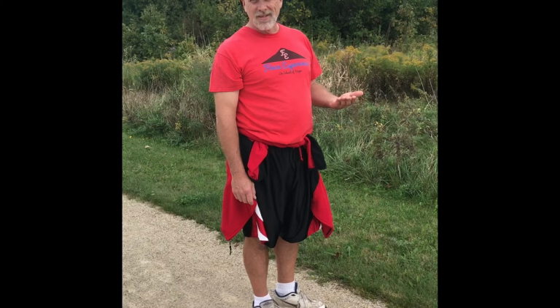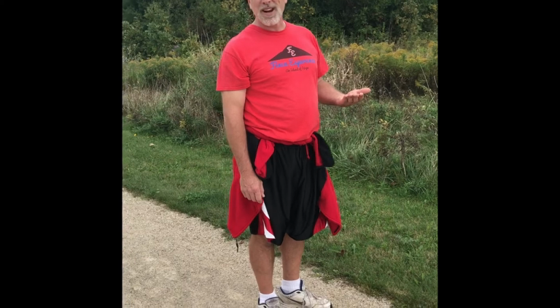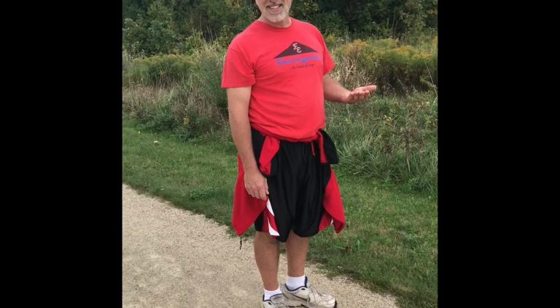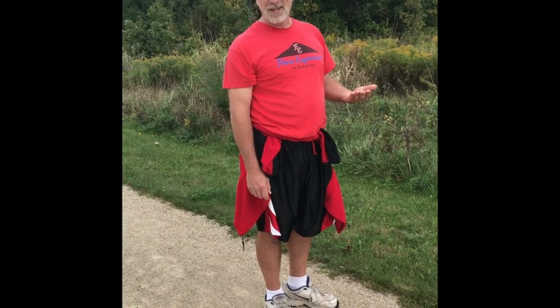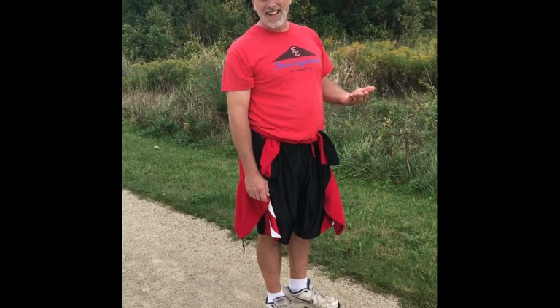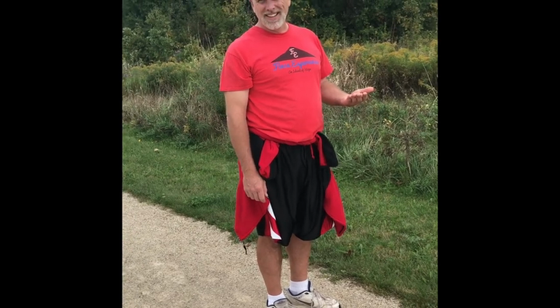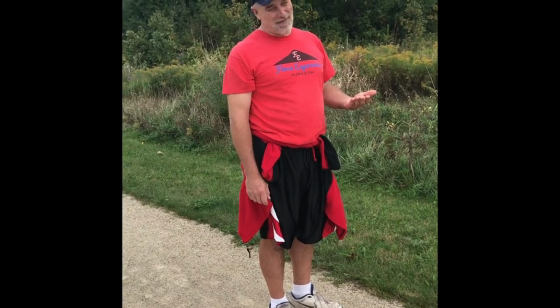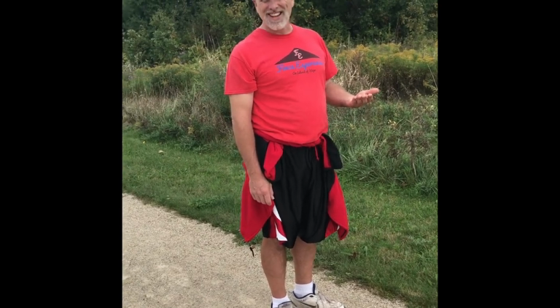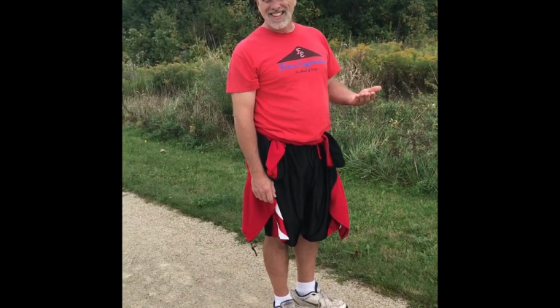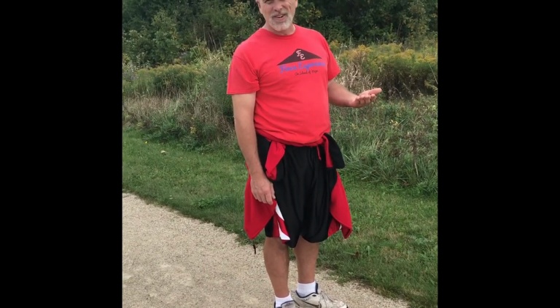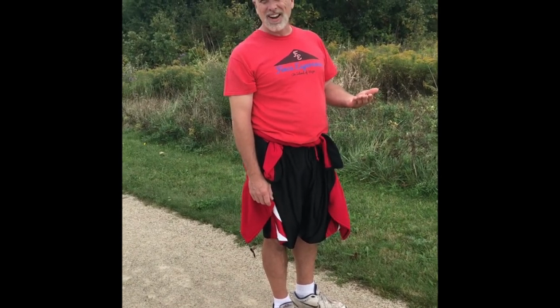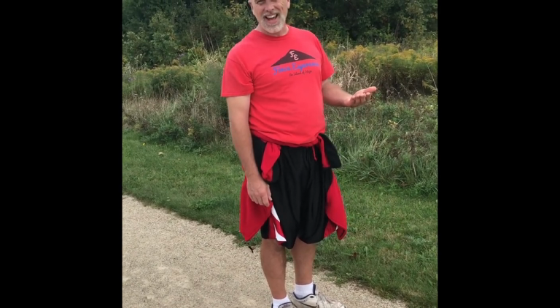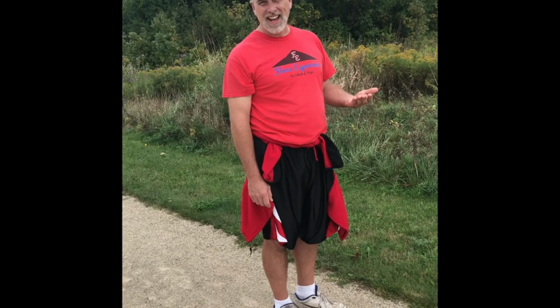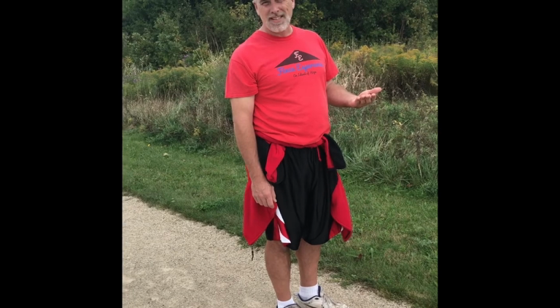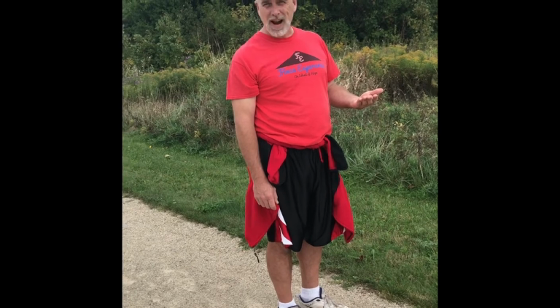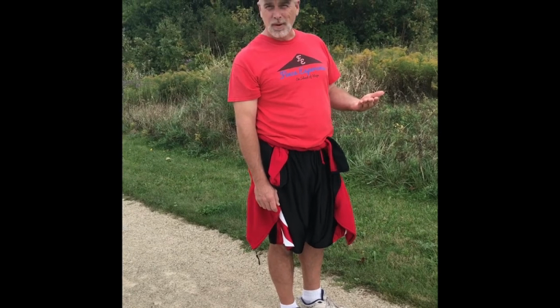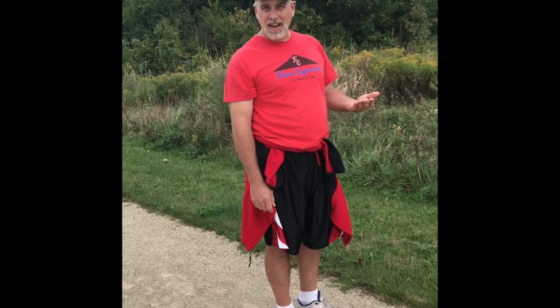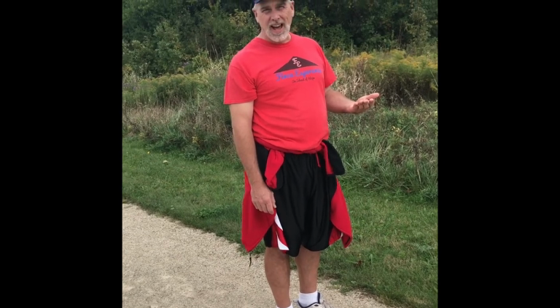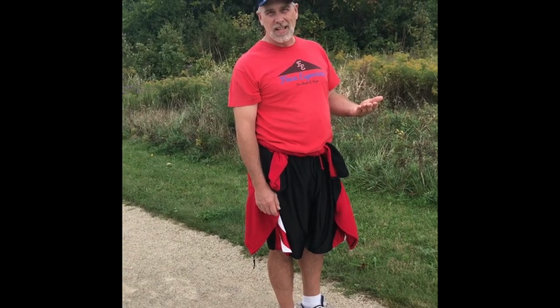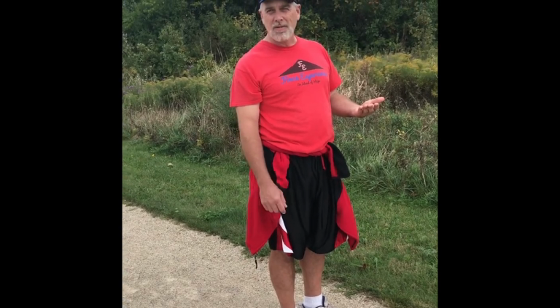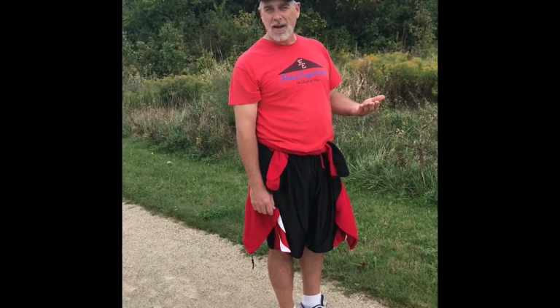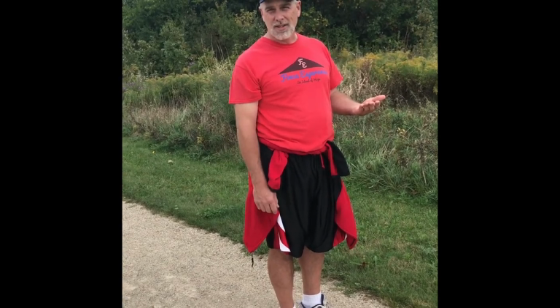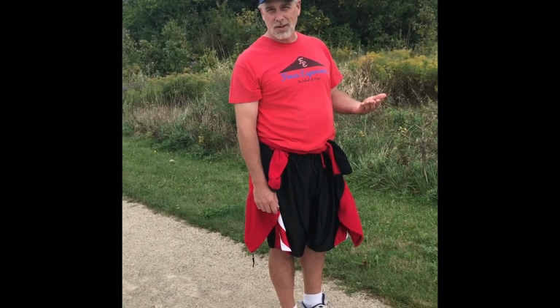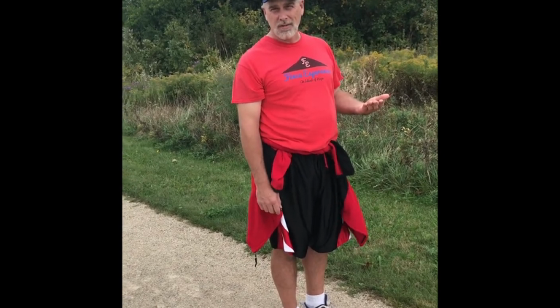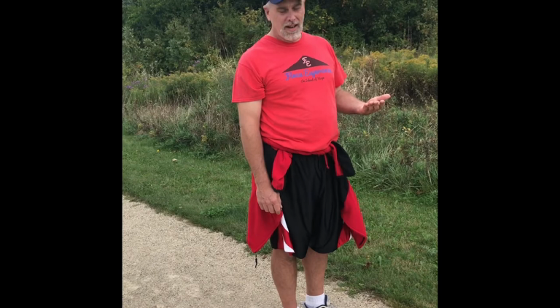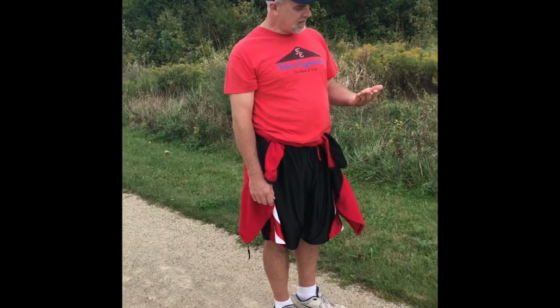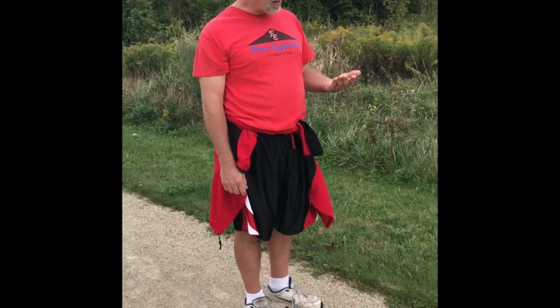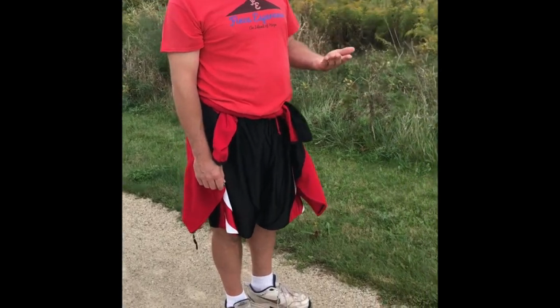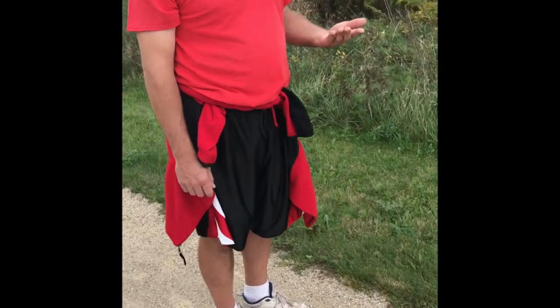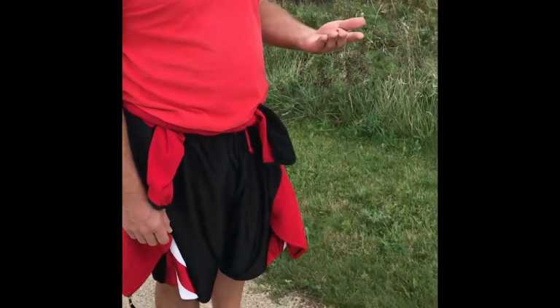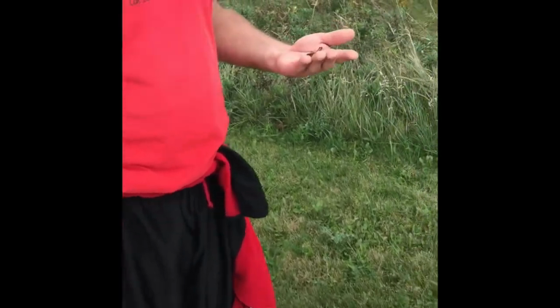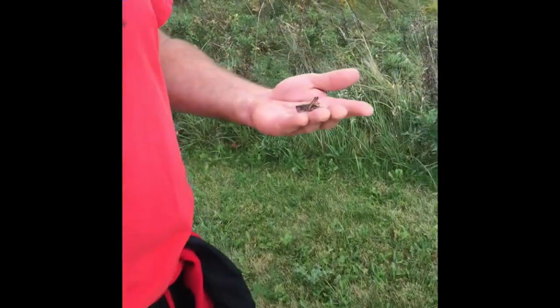Welcome to Dr. Grayson's Nature Minute. I'm Dr. Grayson. We're out here on a little hike and I happen to see this grasshopper, and its behavior caught my attention. Sure enough, this grasshopper has been ovipositing.